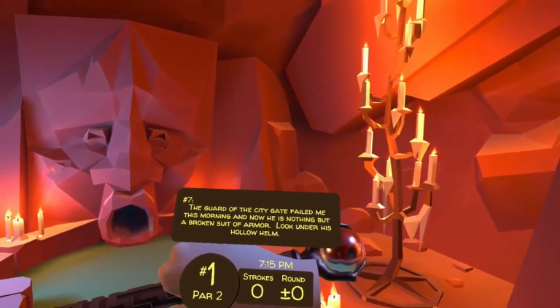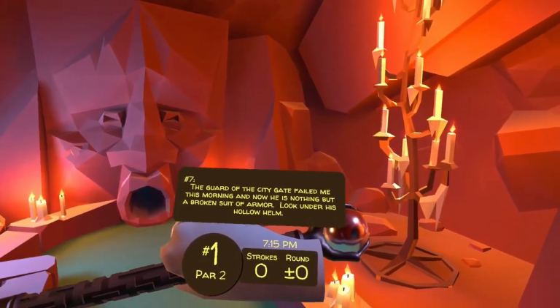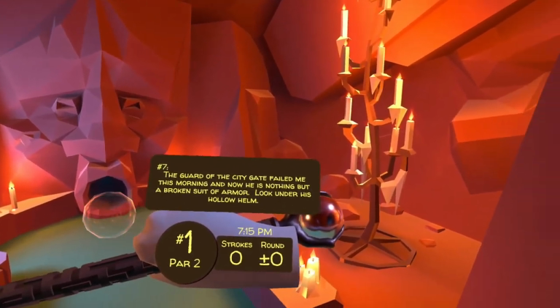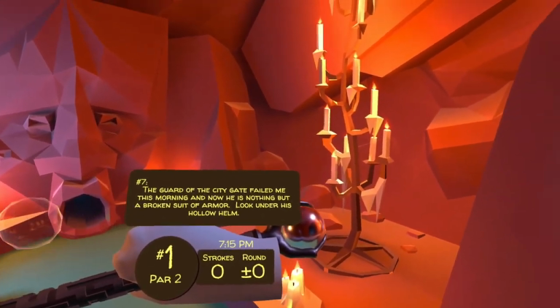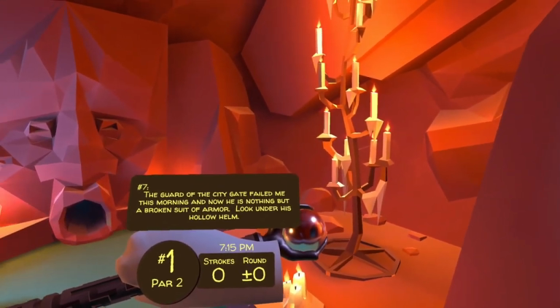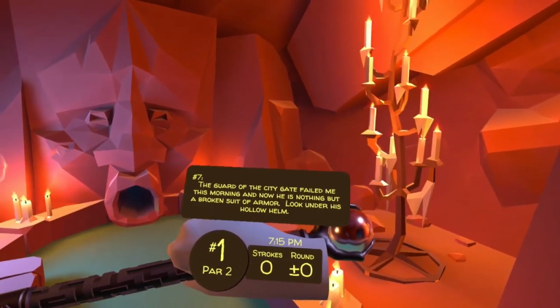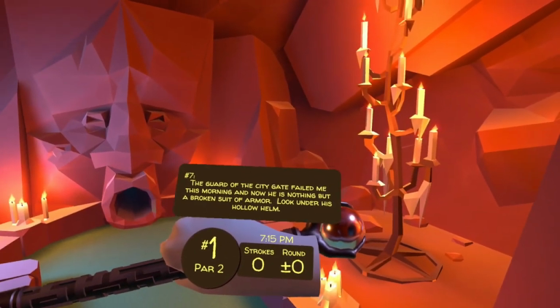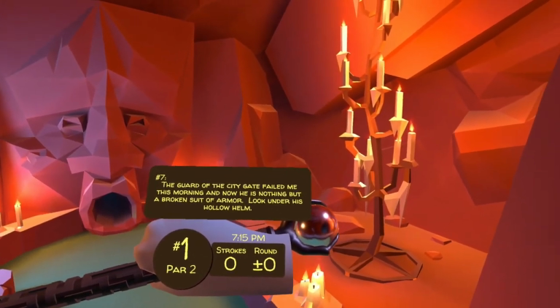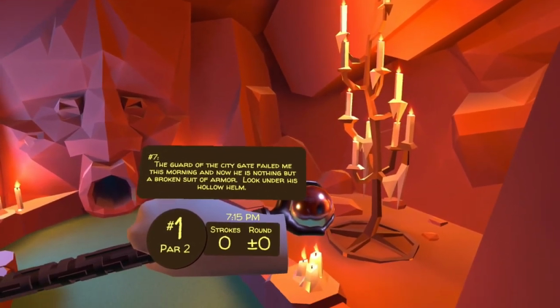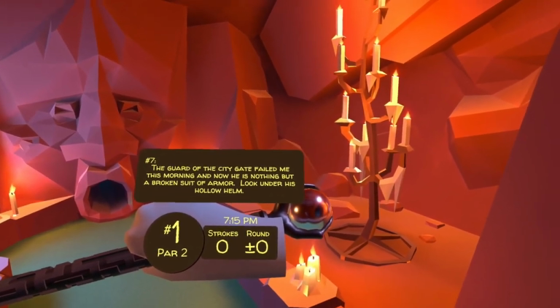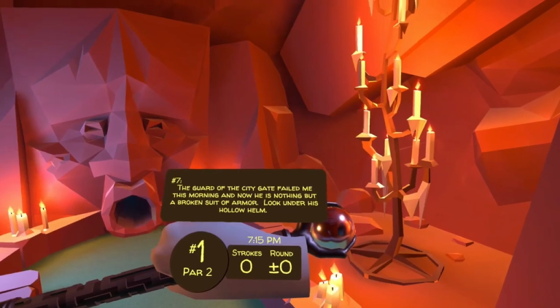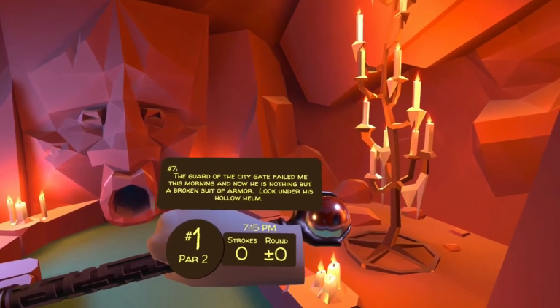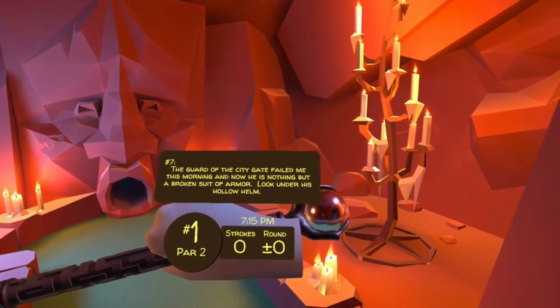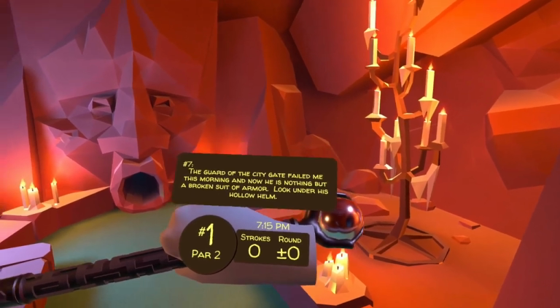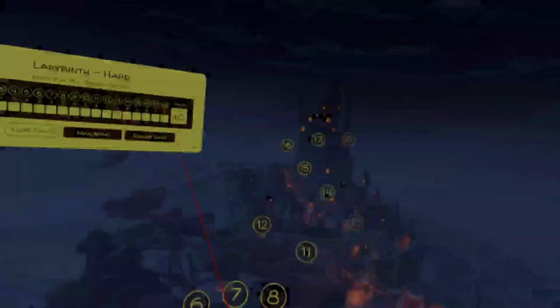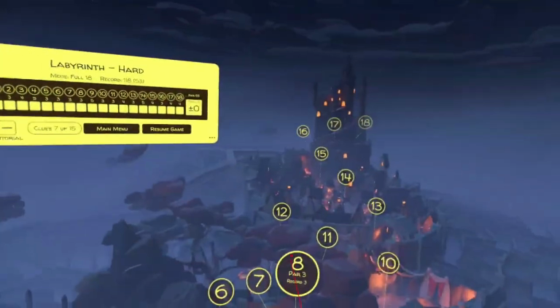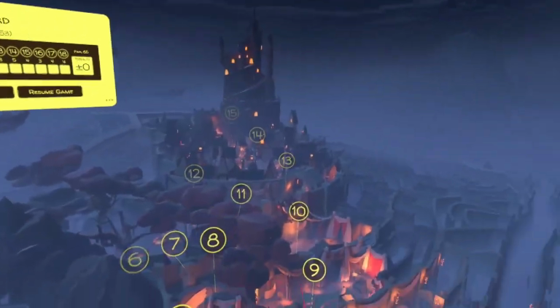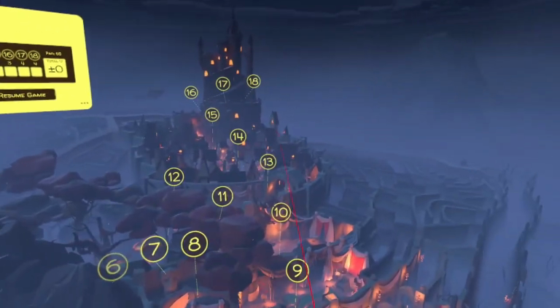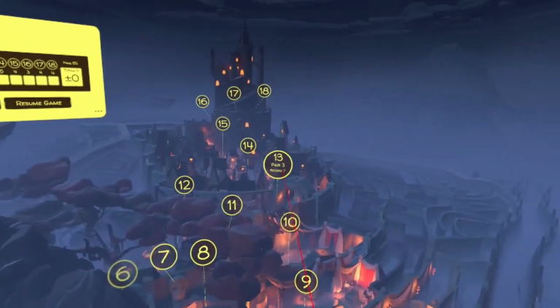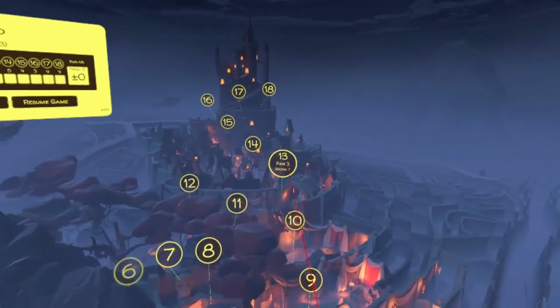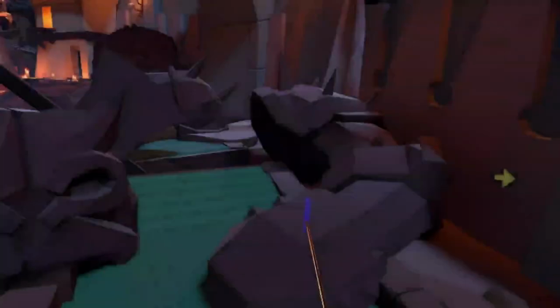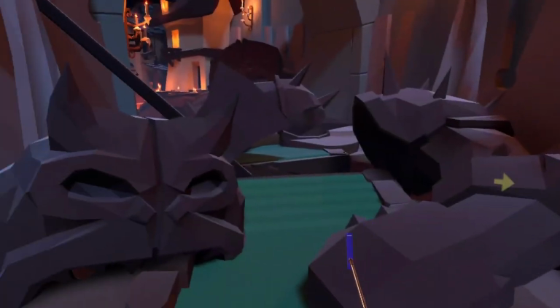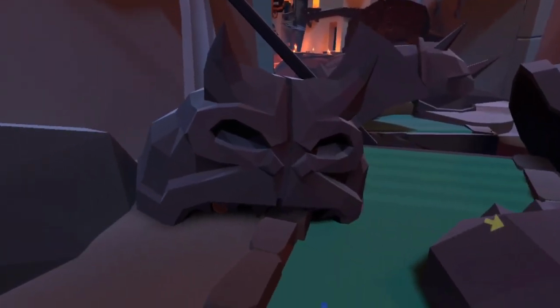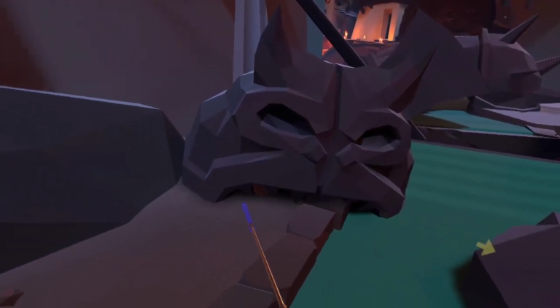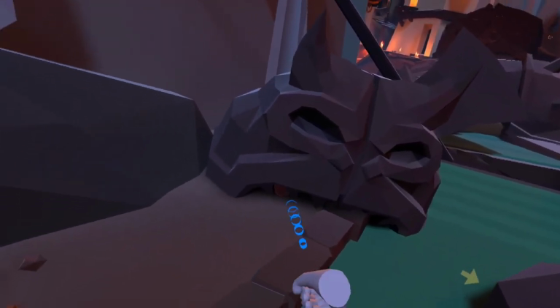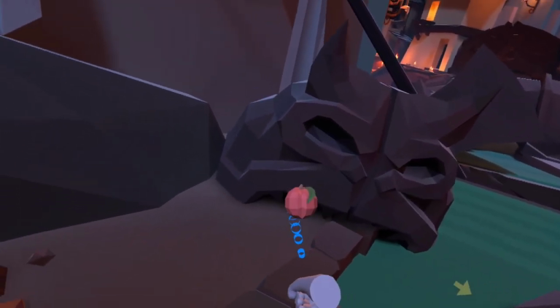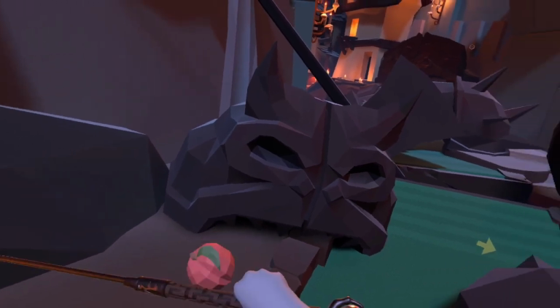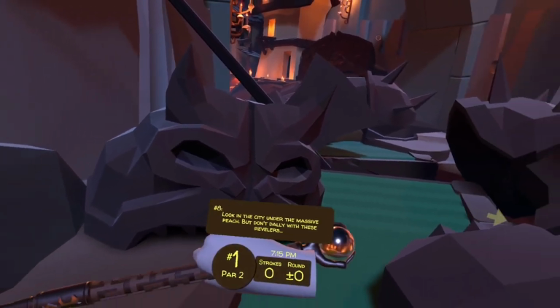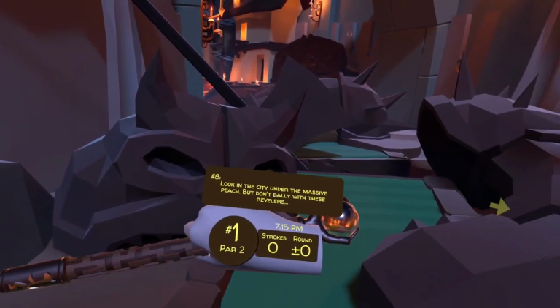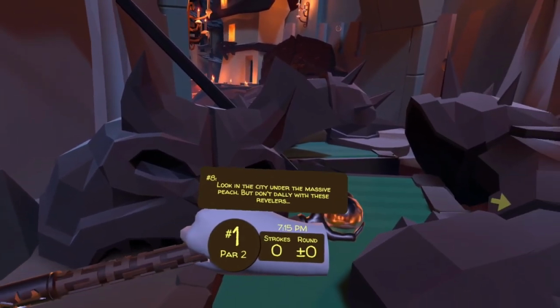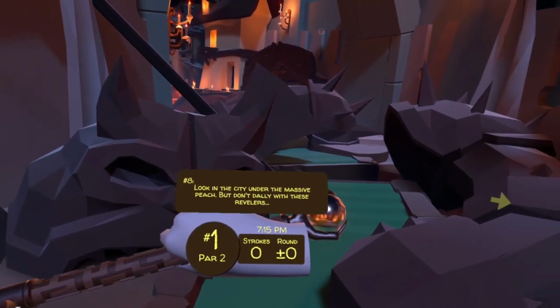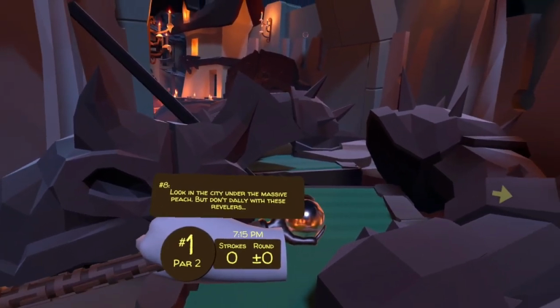The guard at the city gate failed me this morning, and now he's nothing but a broken suit of armor. Under his hollow helm — the guard is at hole number 13. Right under his helmet is the next clue.